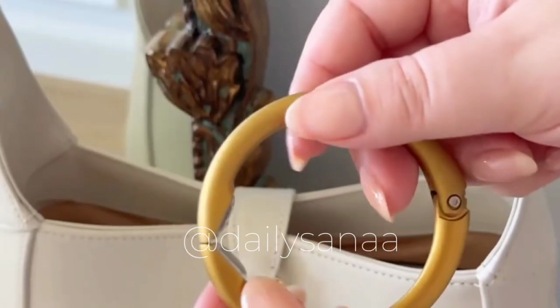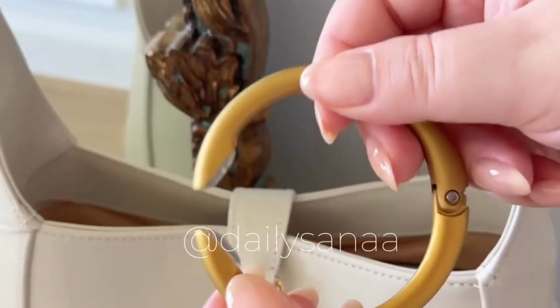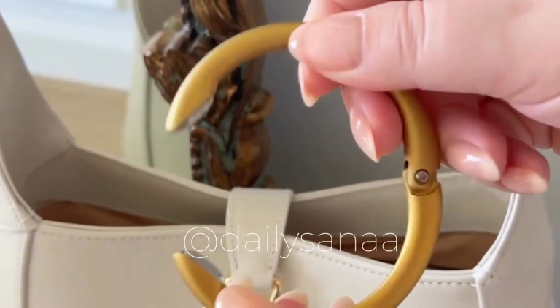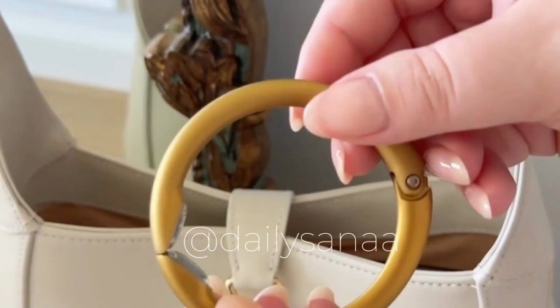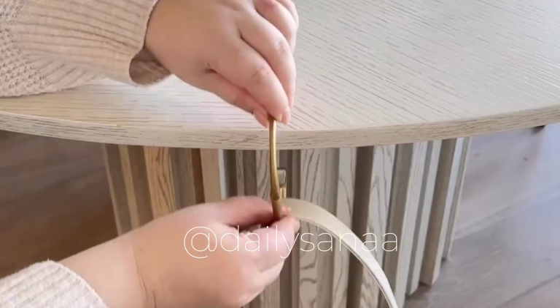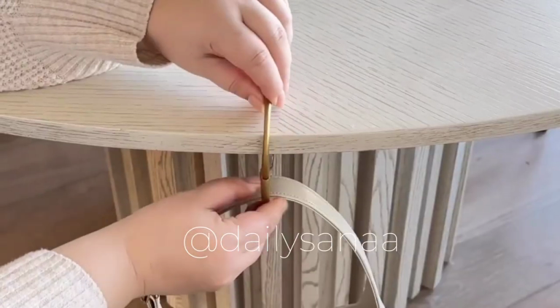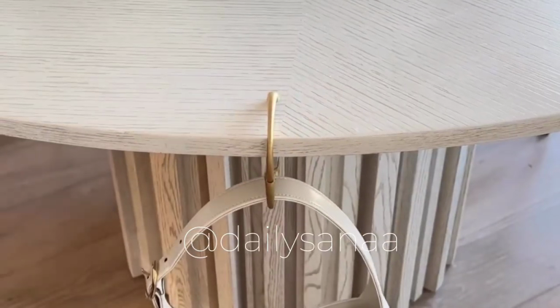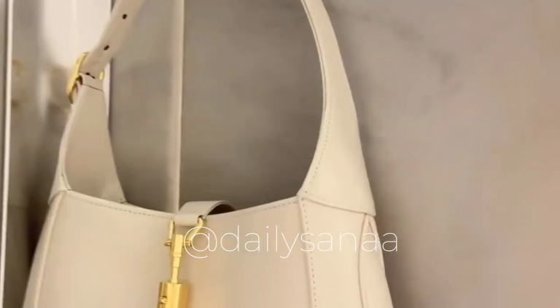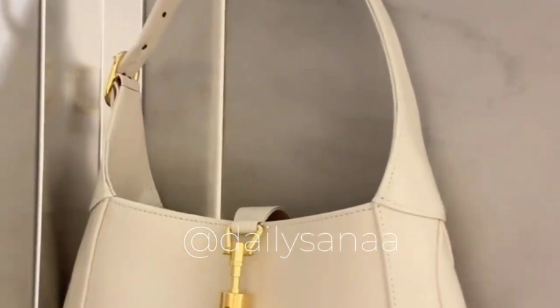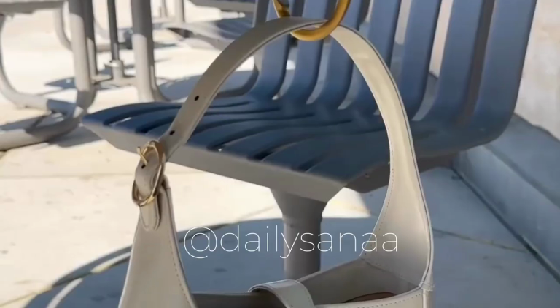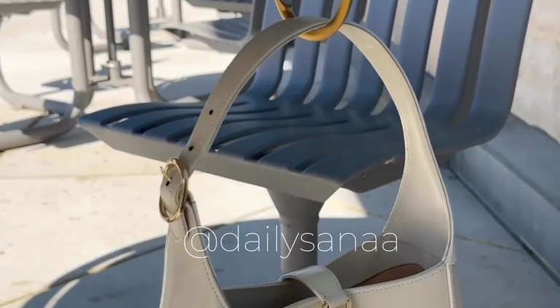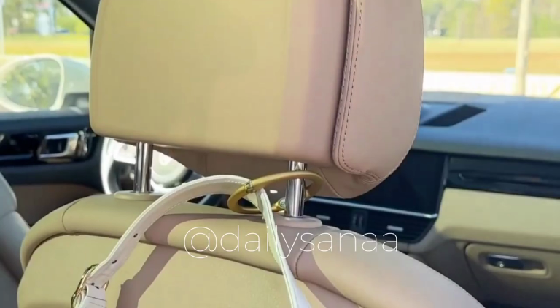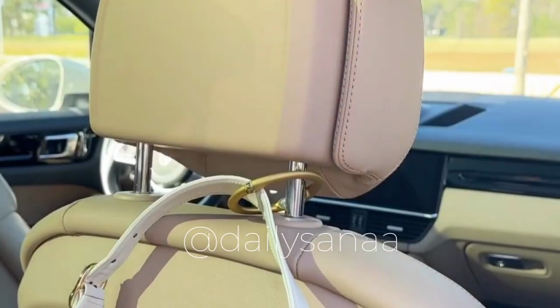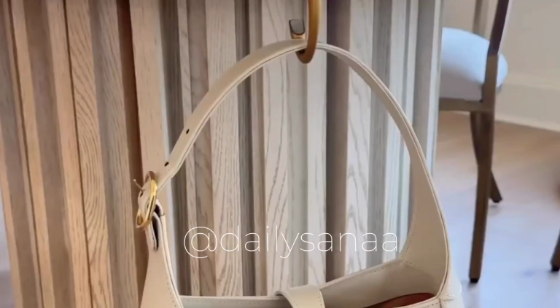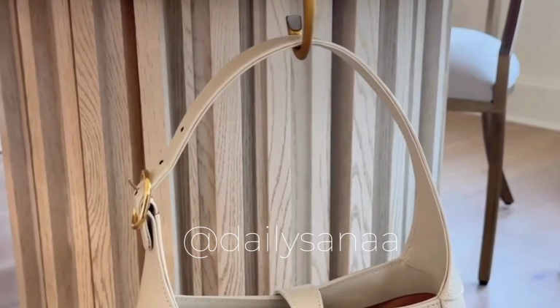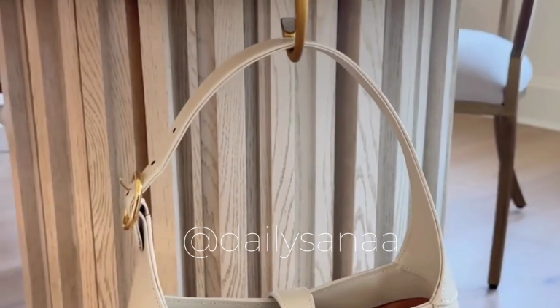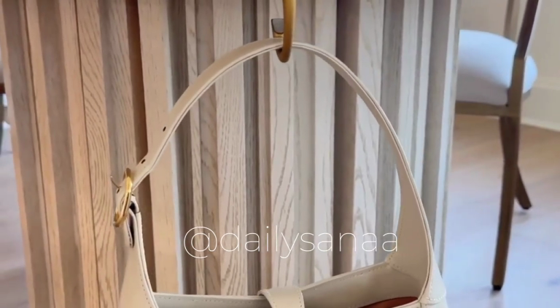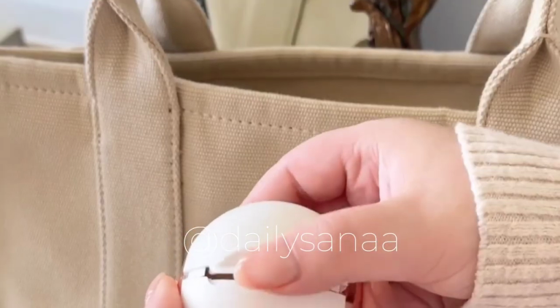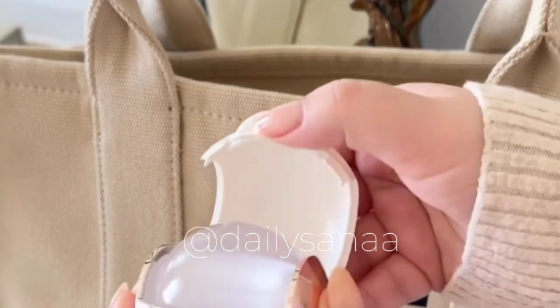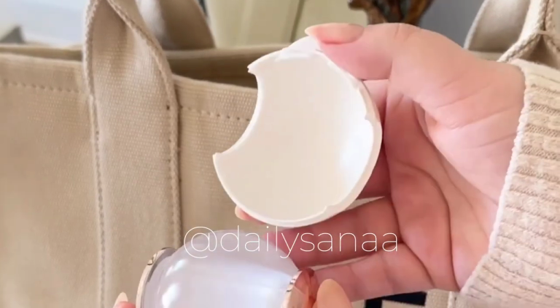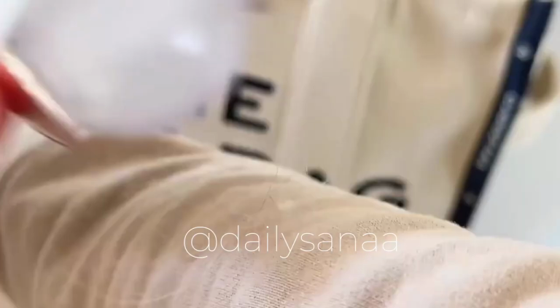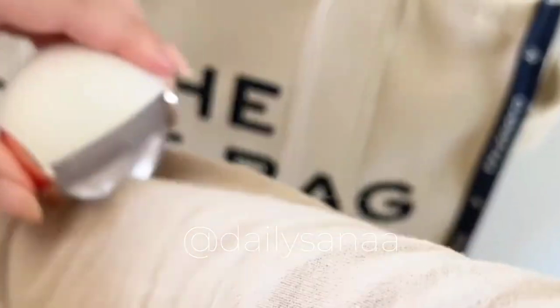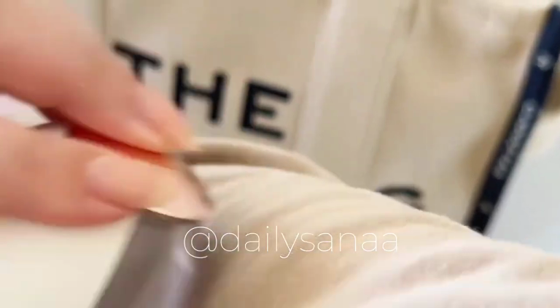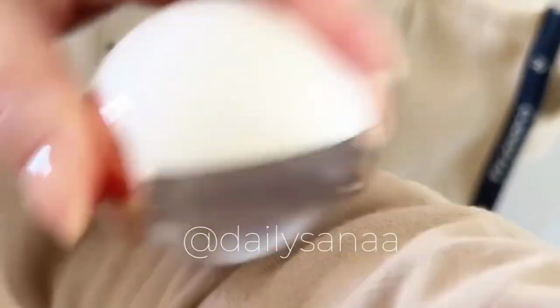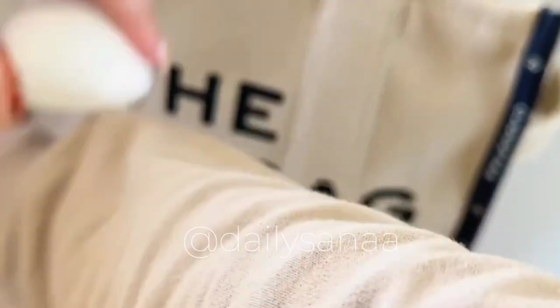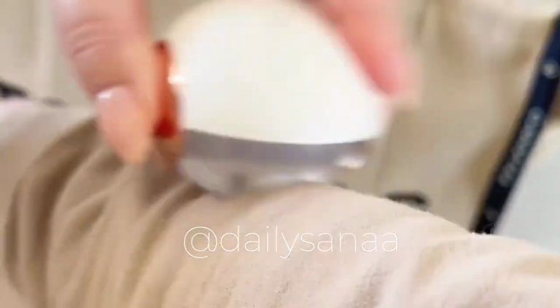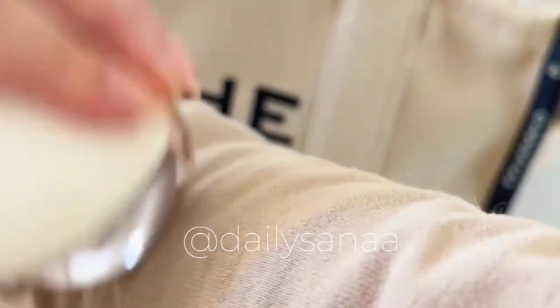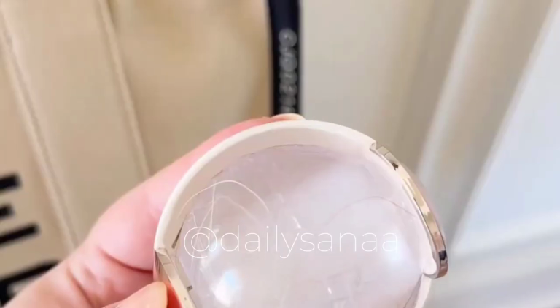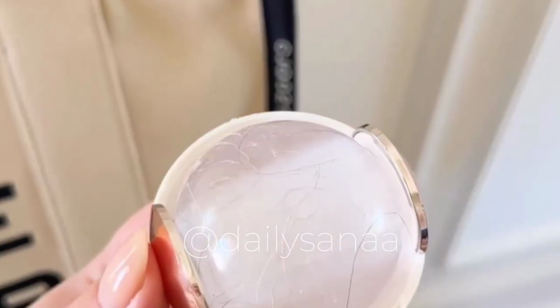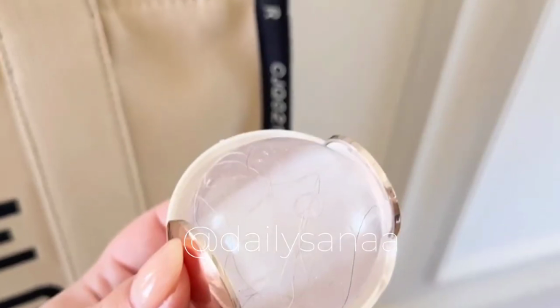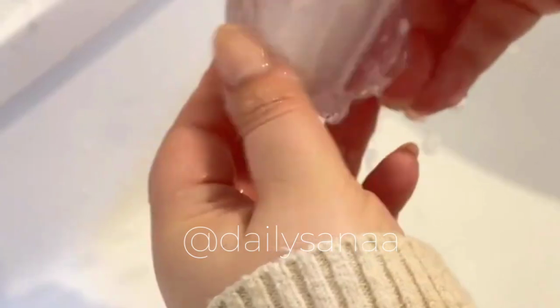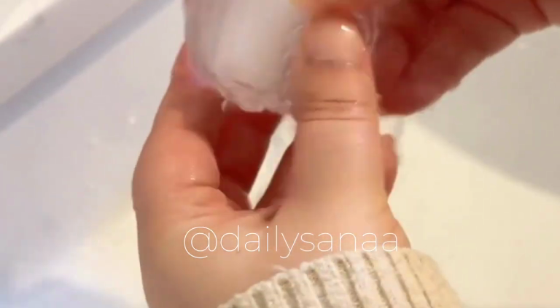Next up is this bag hook that's perfect for when you're out and about — it allows you to hook your bag to a table, a bathroom stall, your stroller, and even your car's headrest, and it's designed to hold up to 33 pounds. Last up is this lint roller ball — if you have pets and constantly need a lint roller, this one is great because it's super compact and doesn't require any paper. Once it's full you can just rinse it off to reuse.